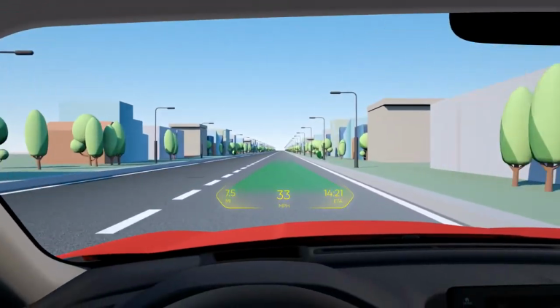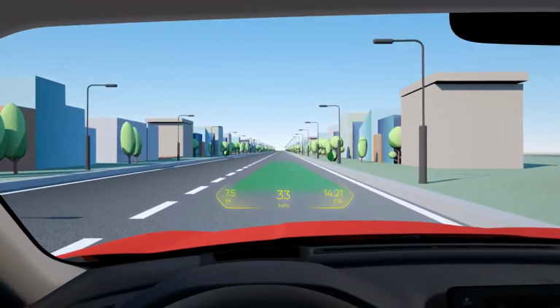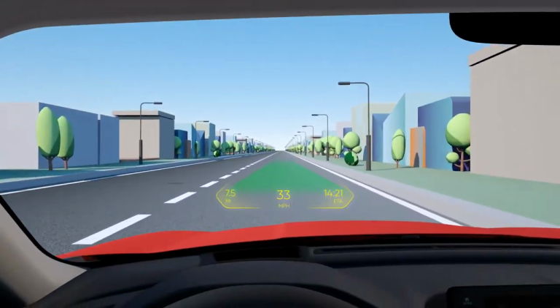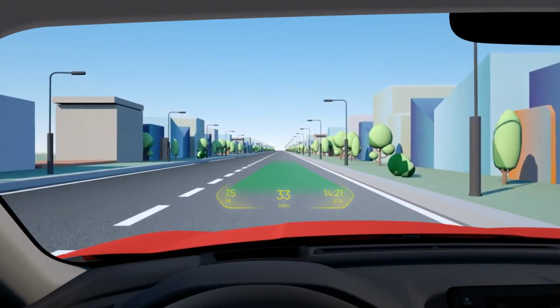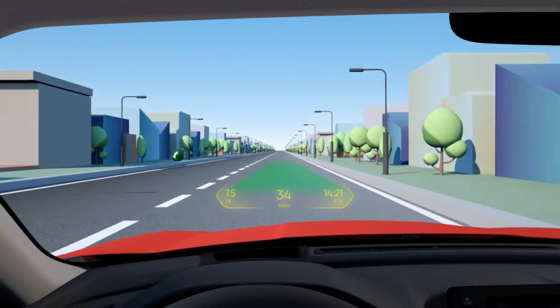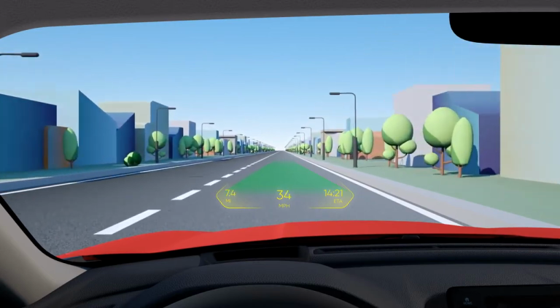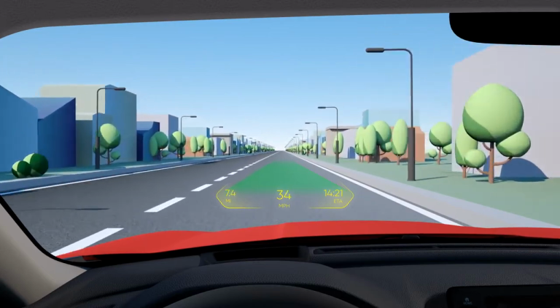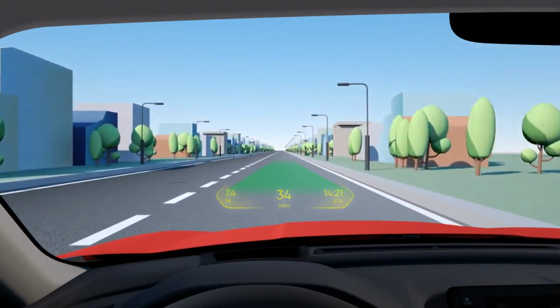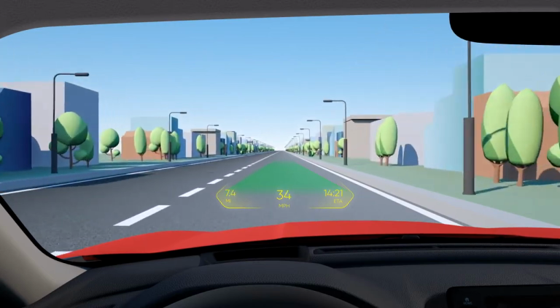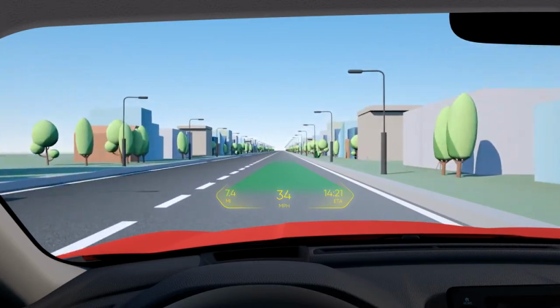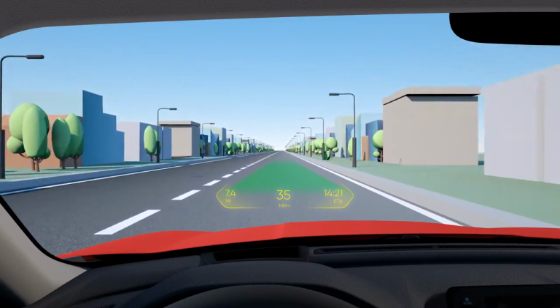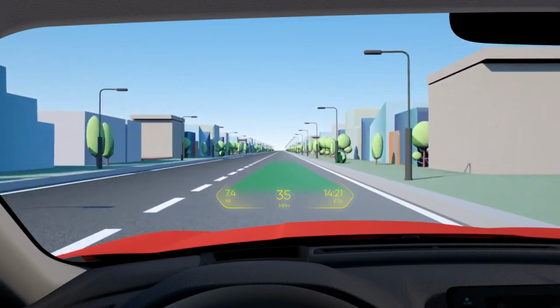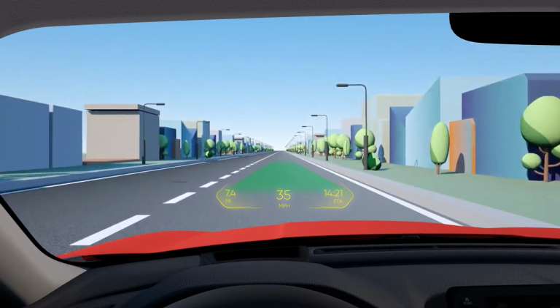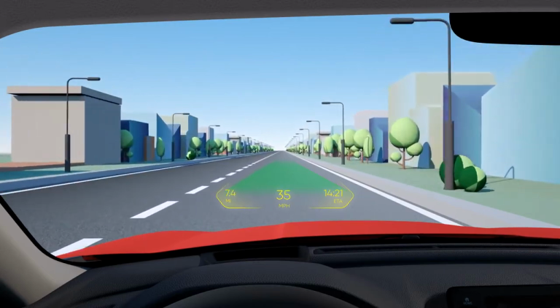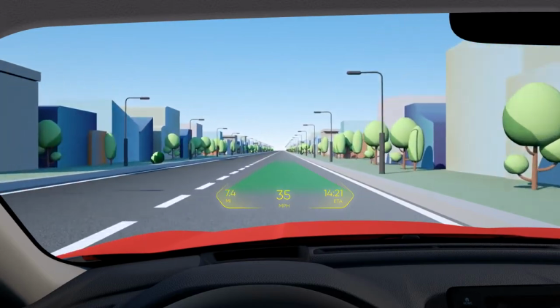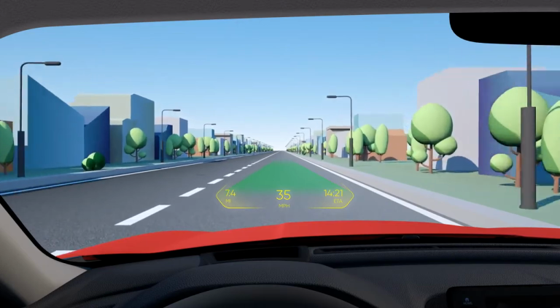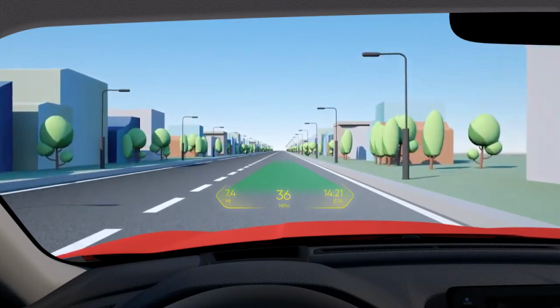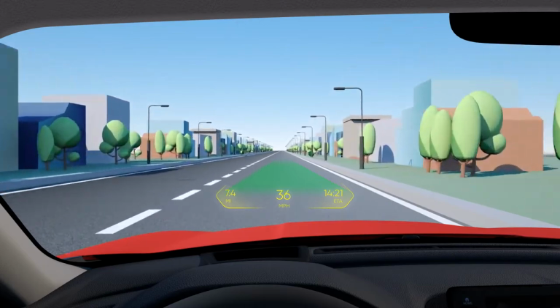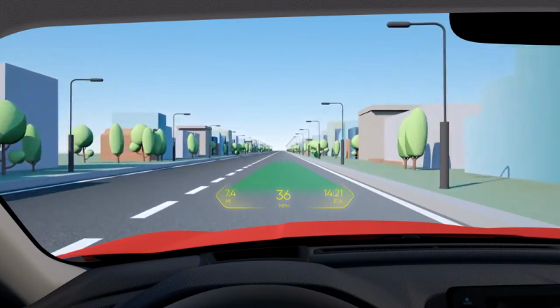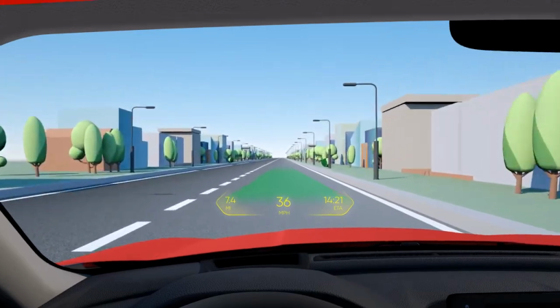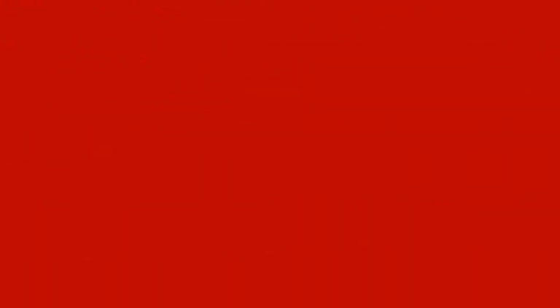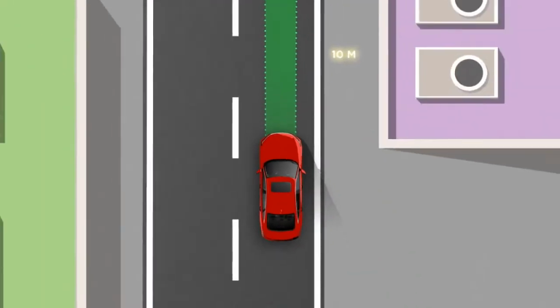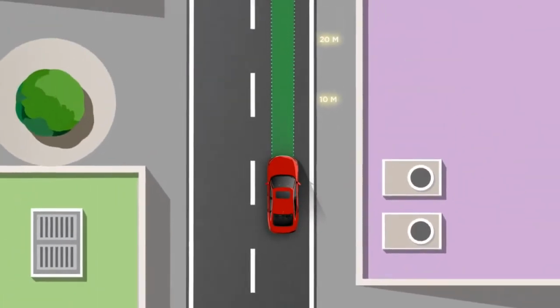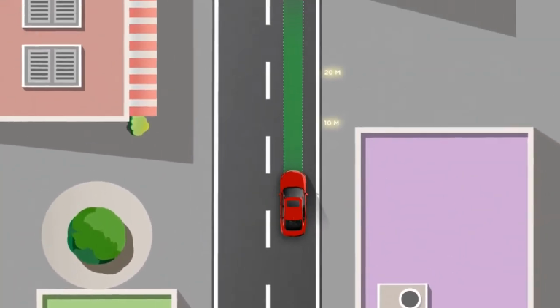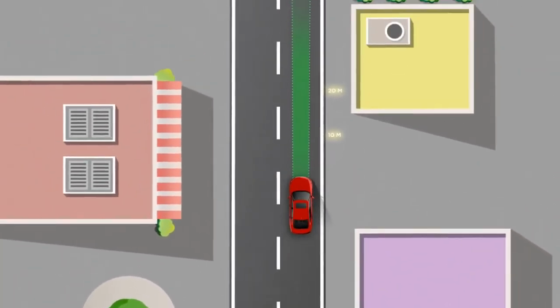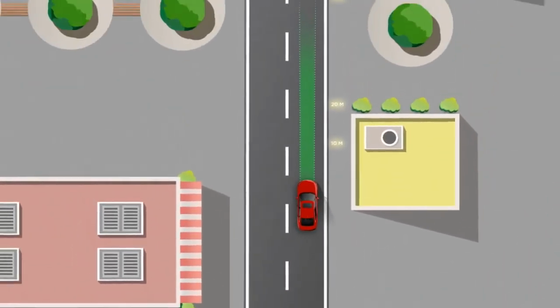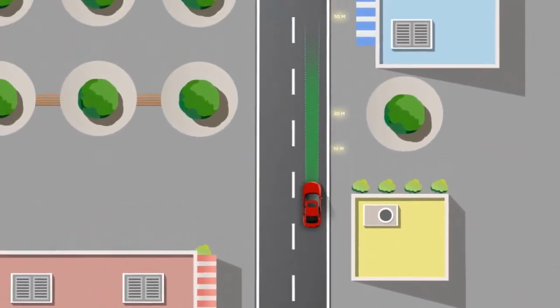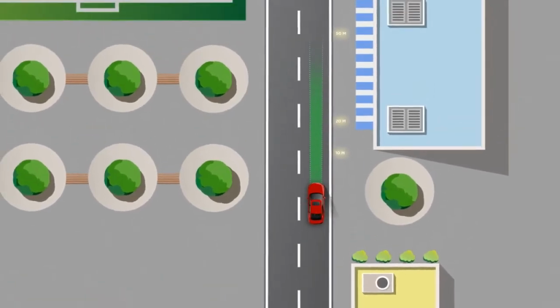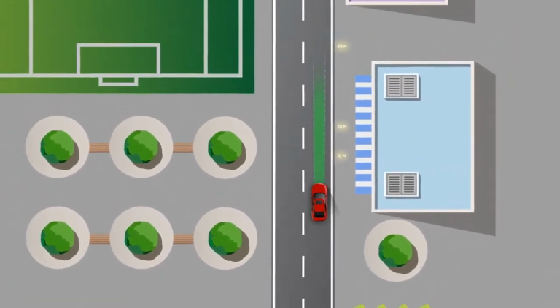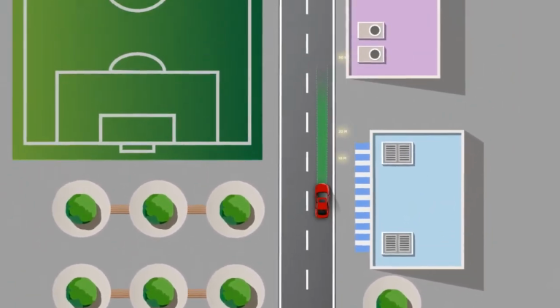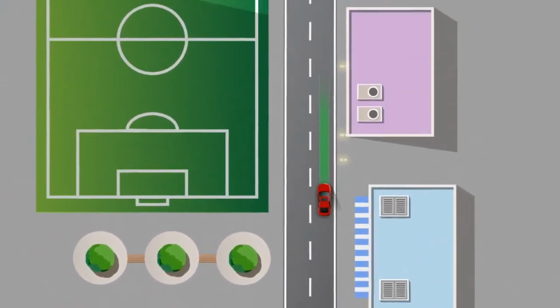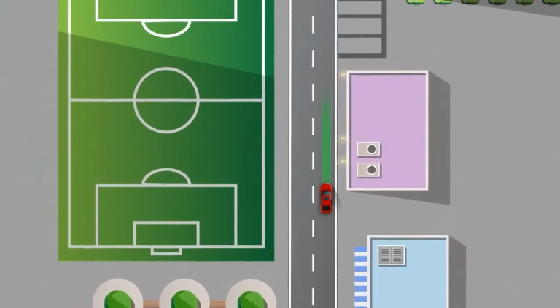Introducing the WayRay Holographic AR Display, a unique embedded navigation system that projects information in front of your car in augmented reality. It provides intuitive navigation as you drive and allows you to anticipate the road ahead.